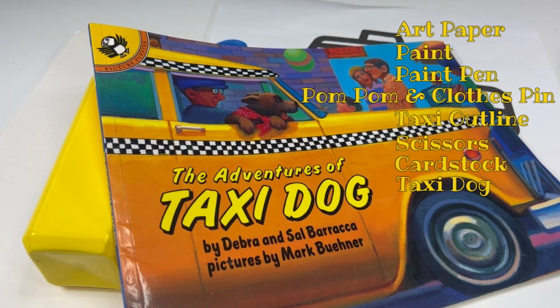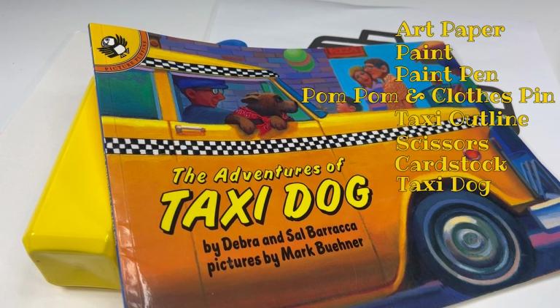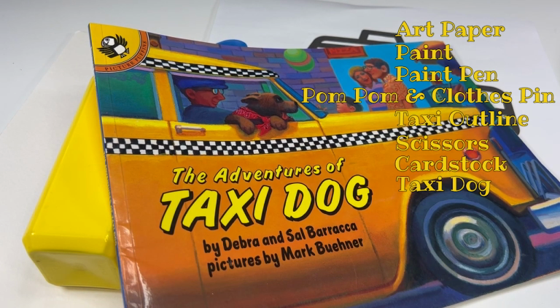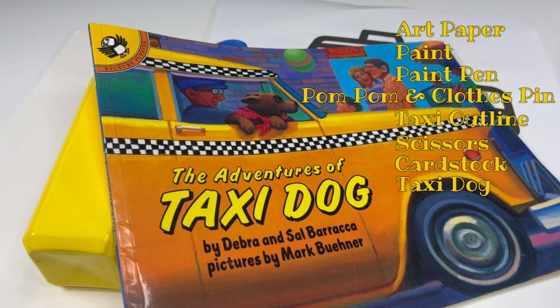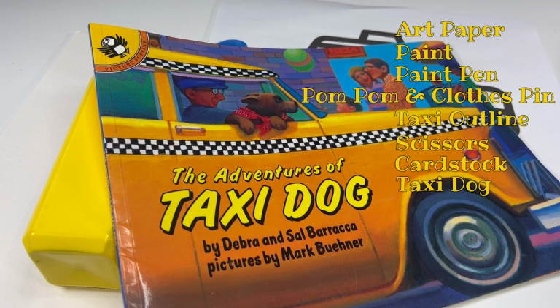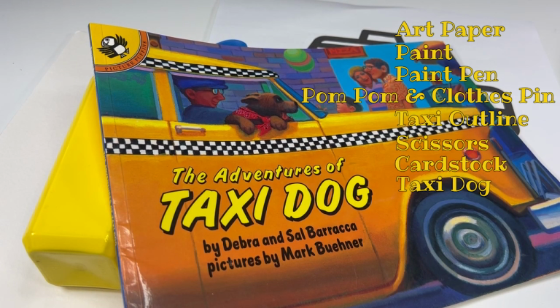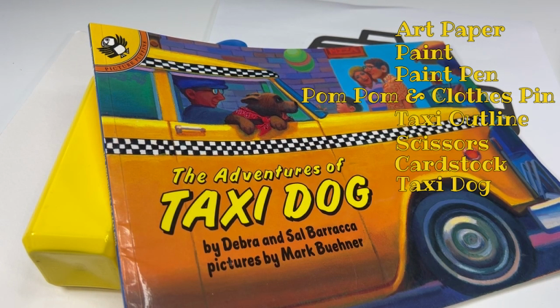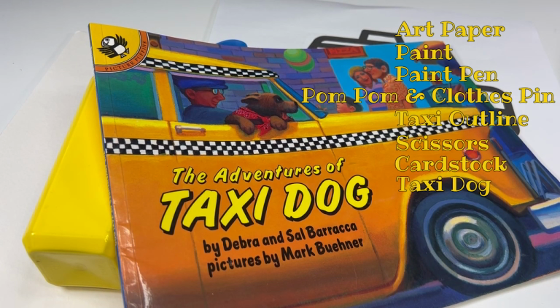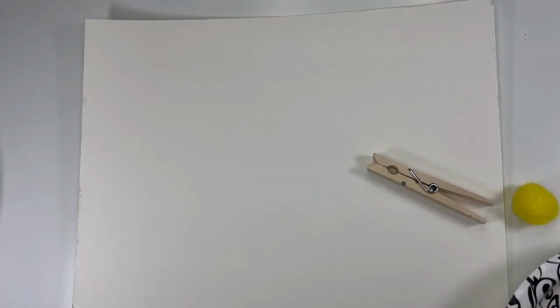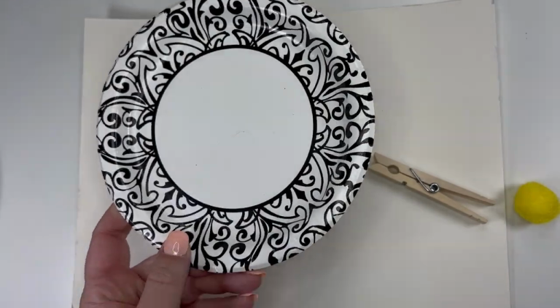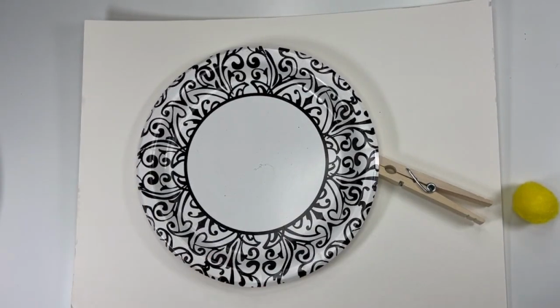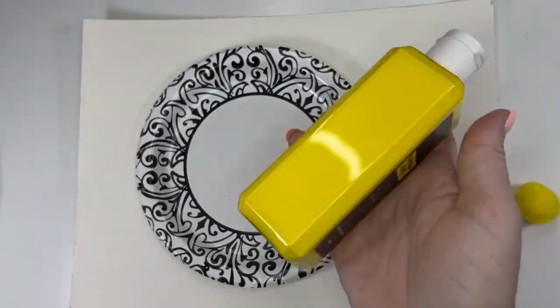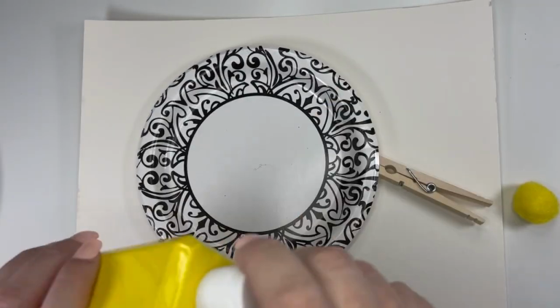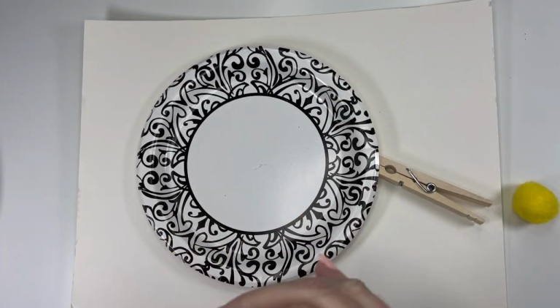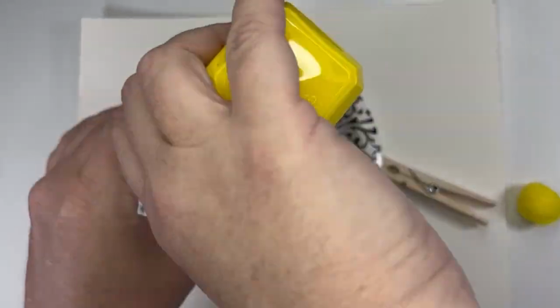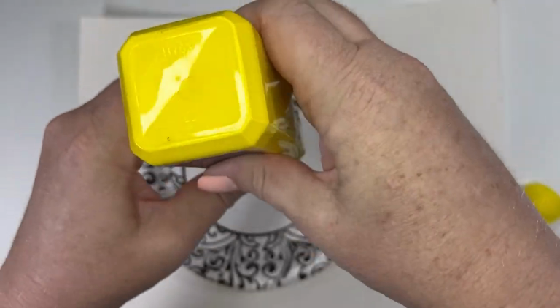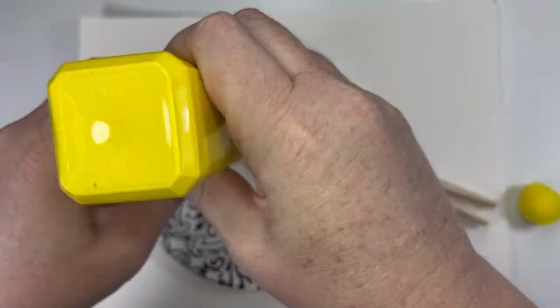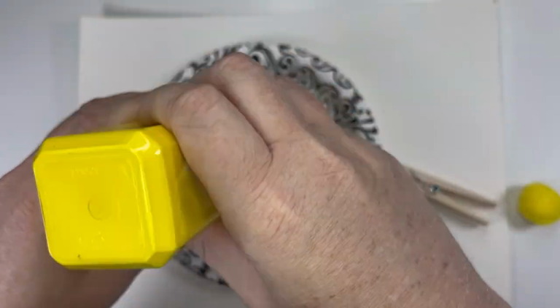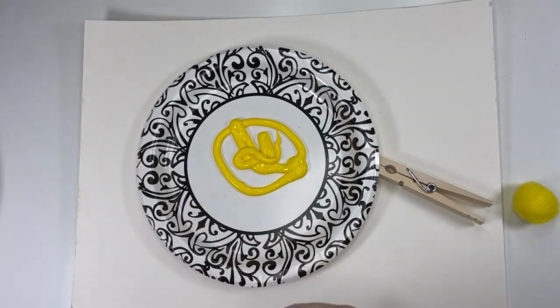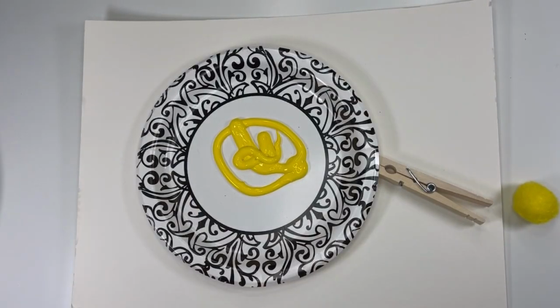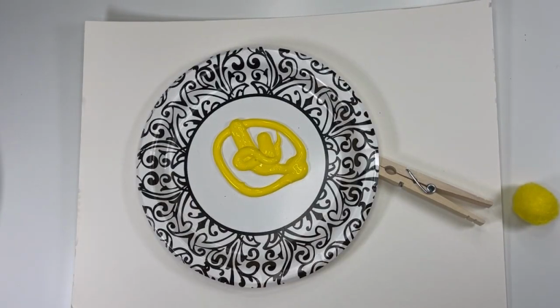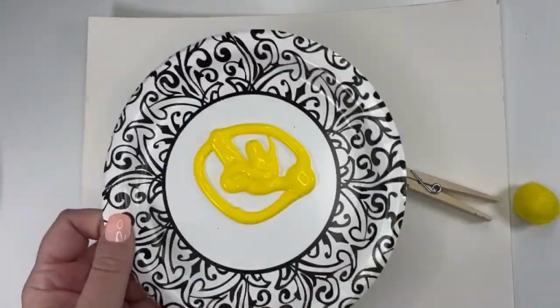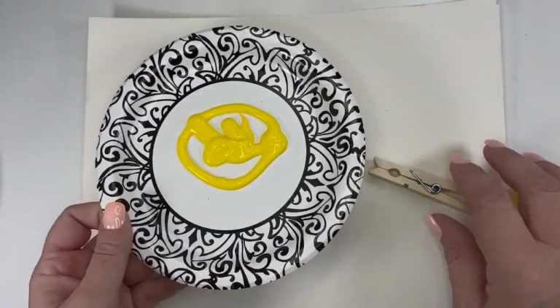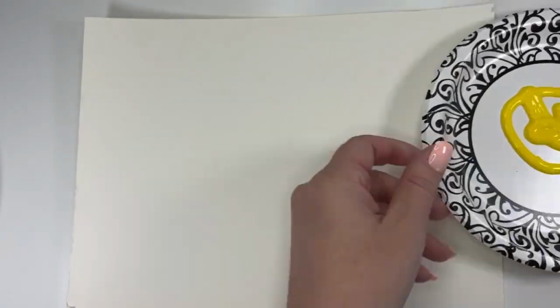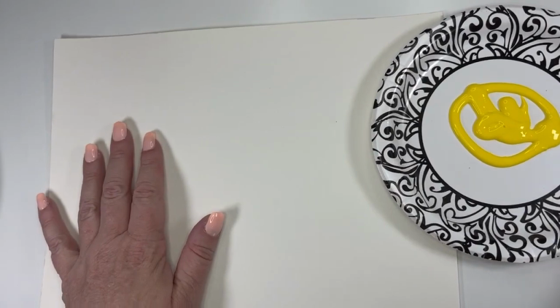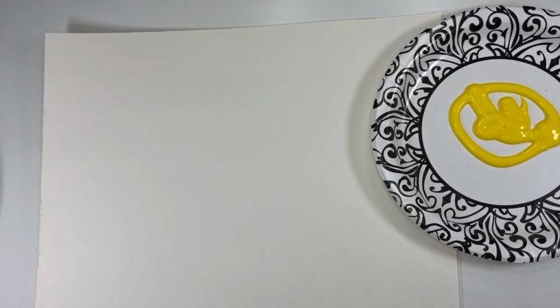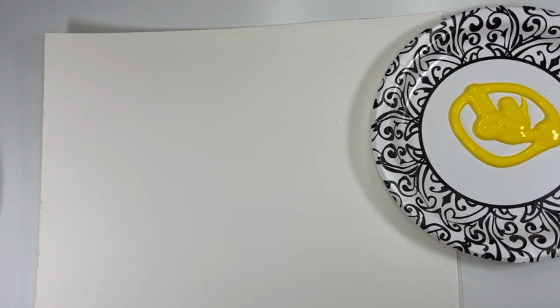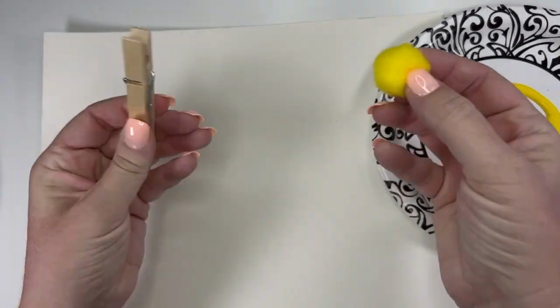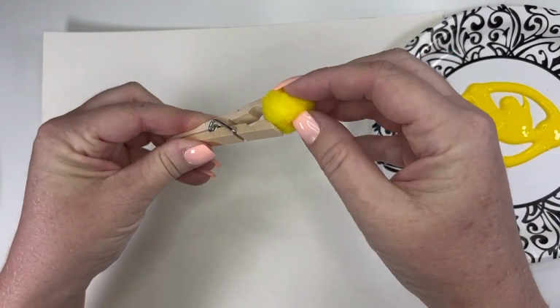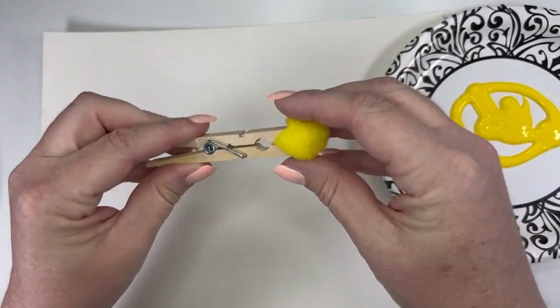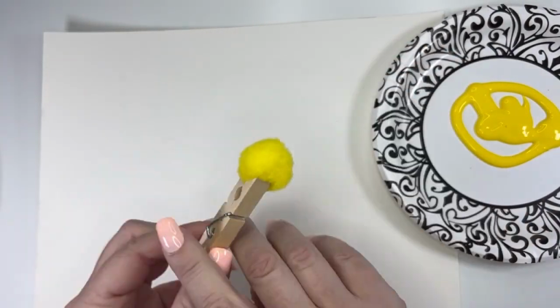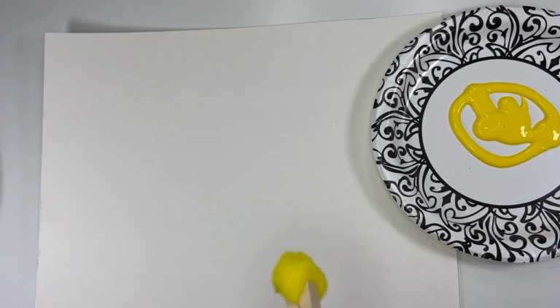And as always, a copy of our picture book to round out the project. You could read the book aloud while kids are painting their sheets if you want. First thing we're going to do is create our process art. For this step it's all about fine motor practice and getting paint on the page. I'm going to take a pom-pom and clip it into this clothespin.